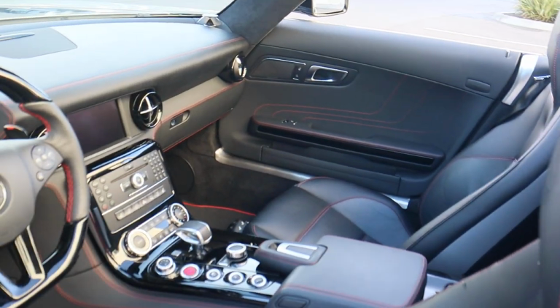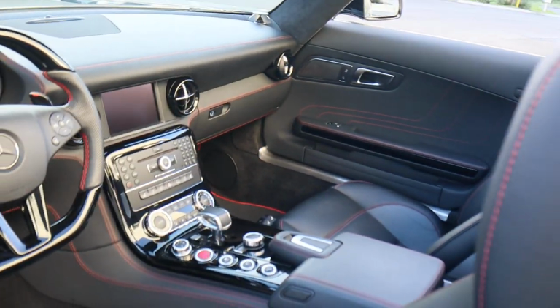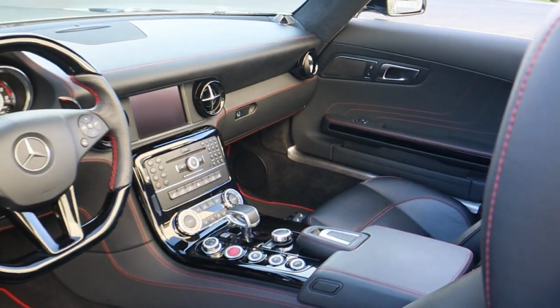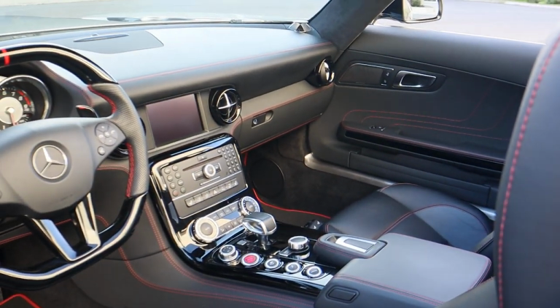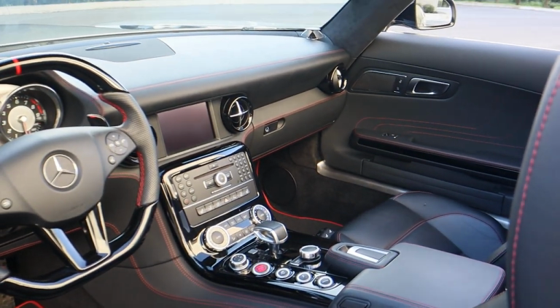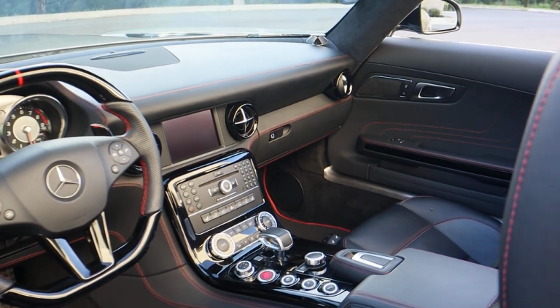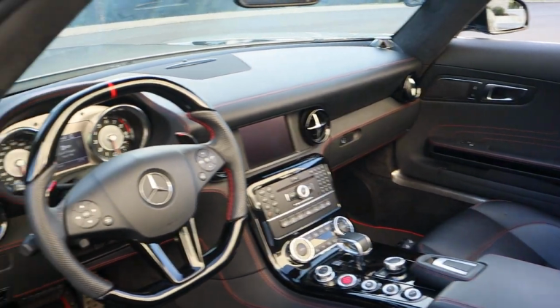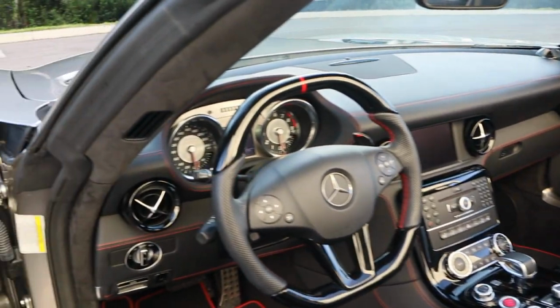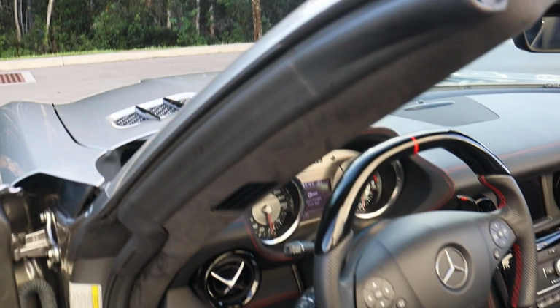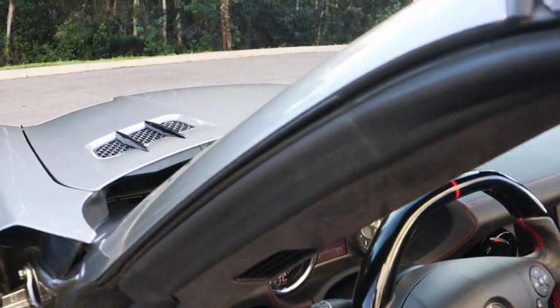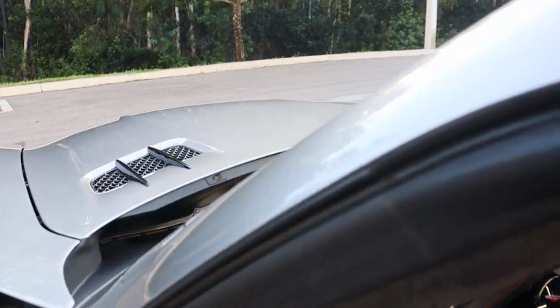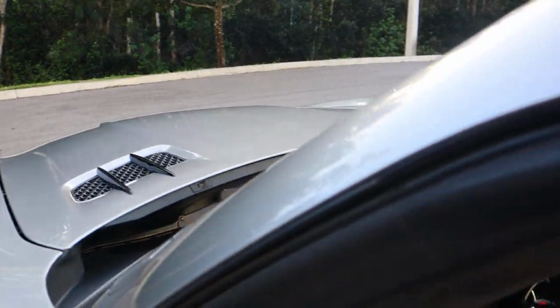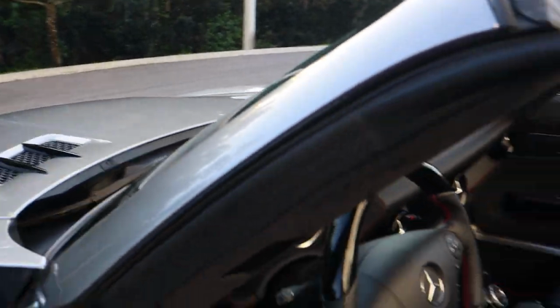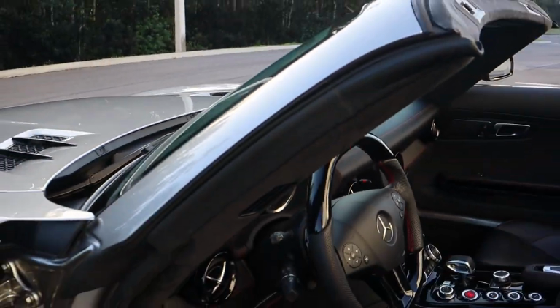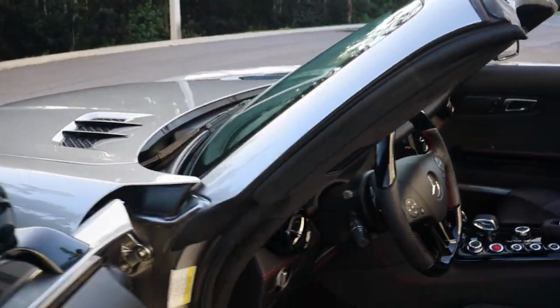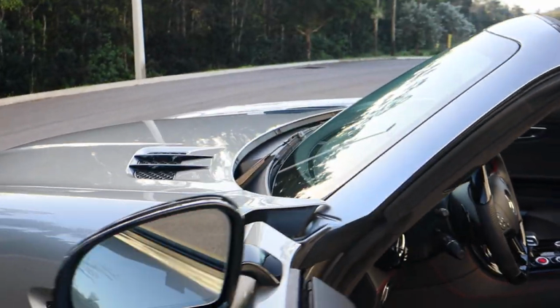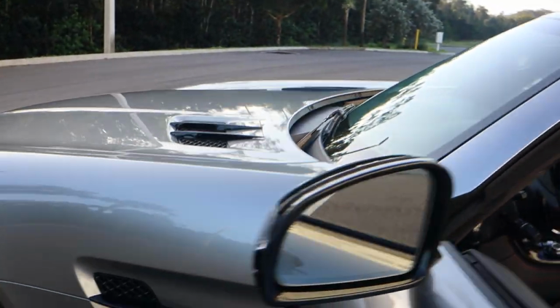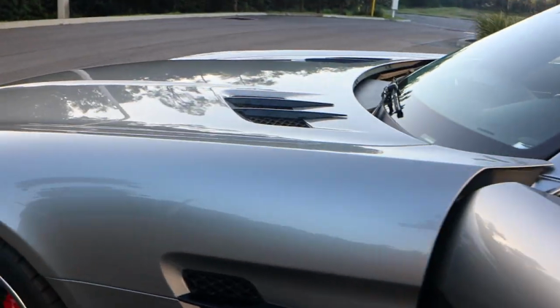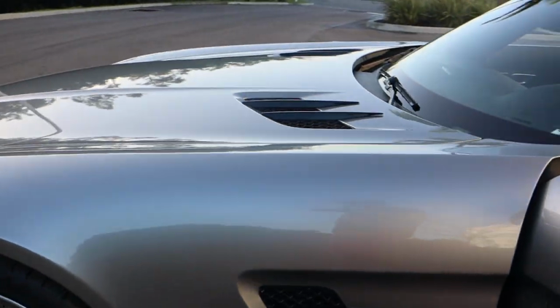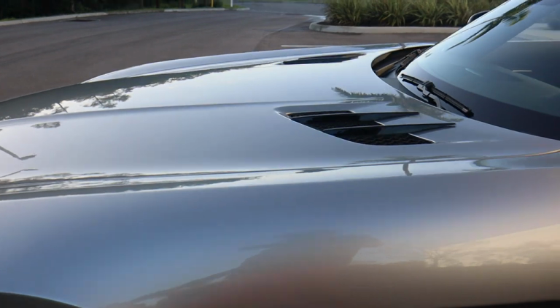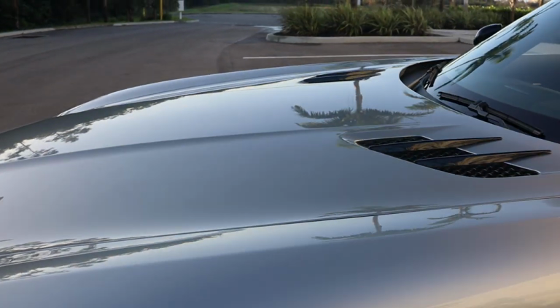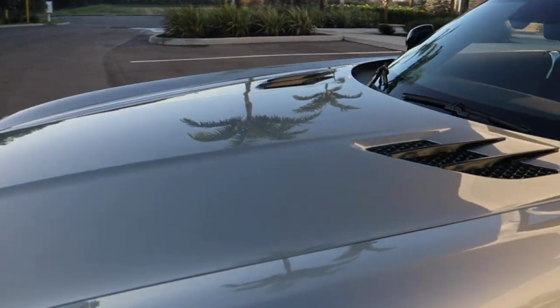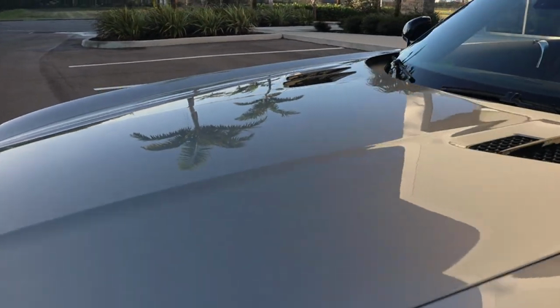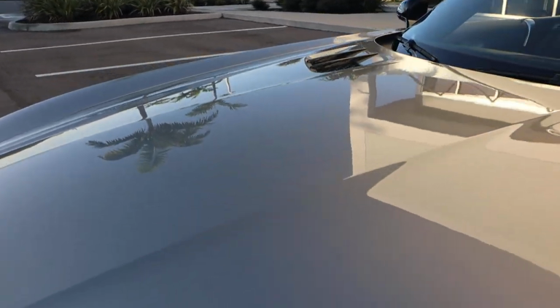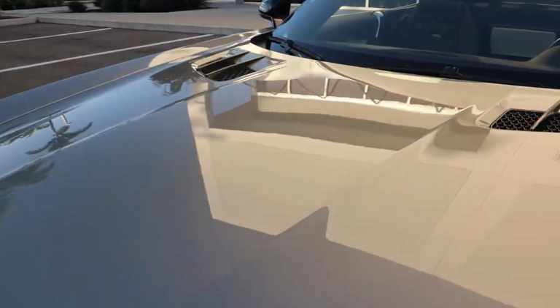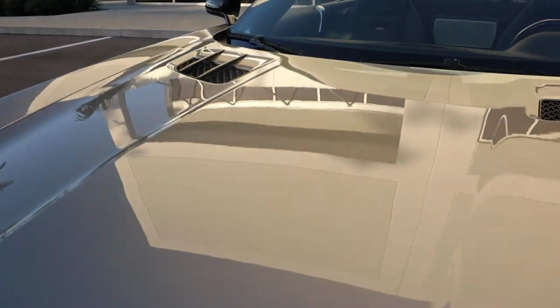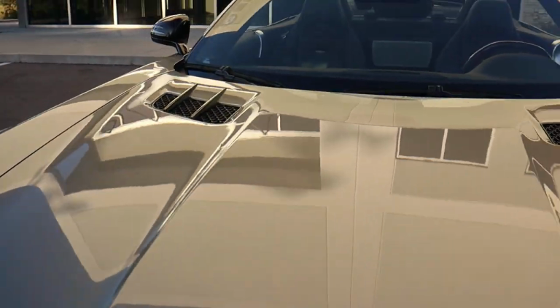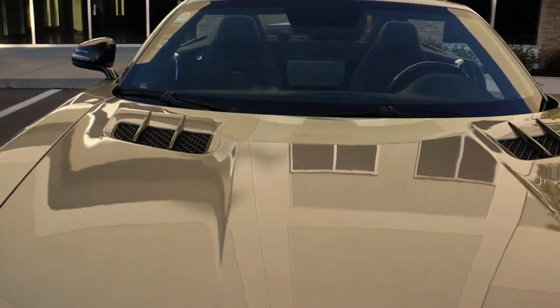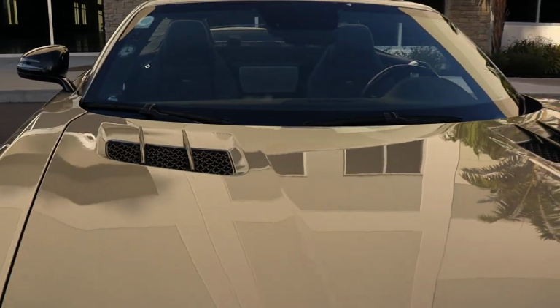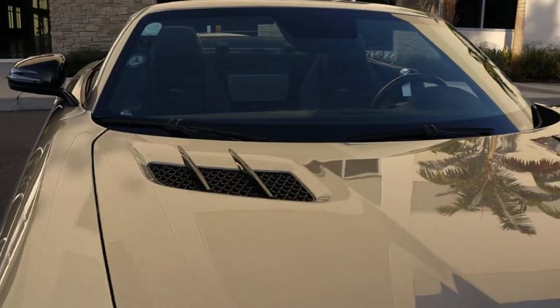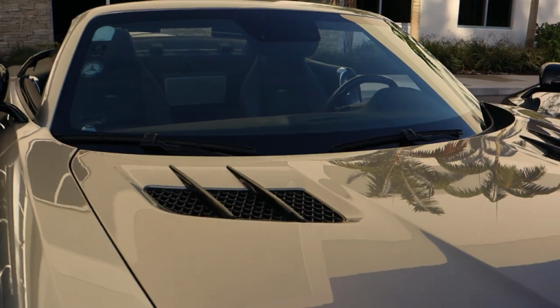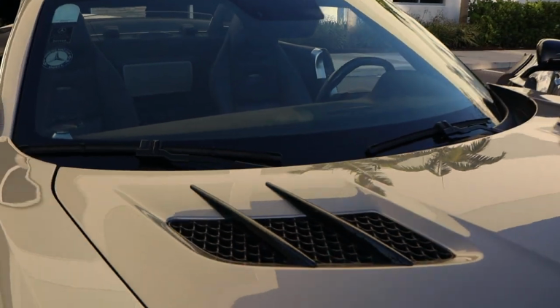This car comes with a factory windscreen, unused jack, and all the owner's manuals. It's been completely serviced by Mercedes-Benz — in fact, it's only ever been serviced by Mercedes-Benz dealerships.